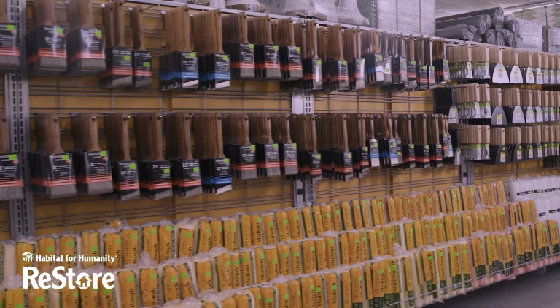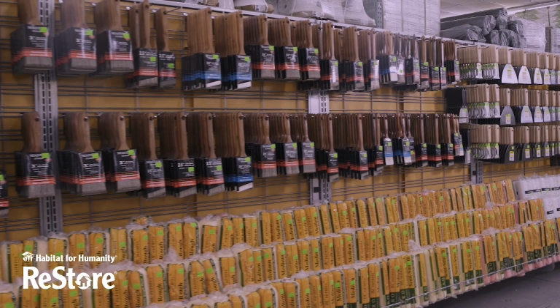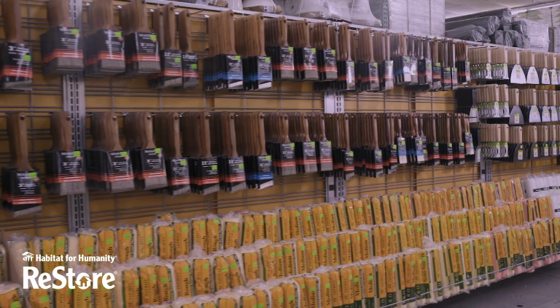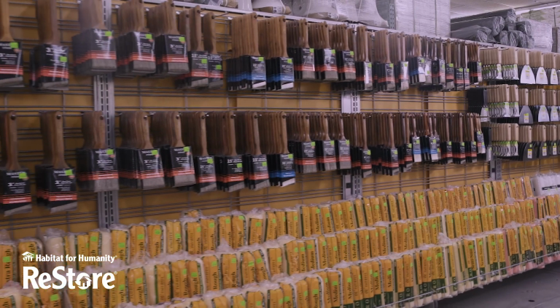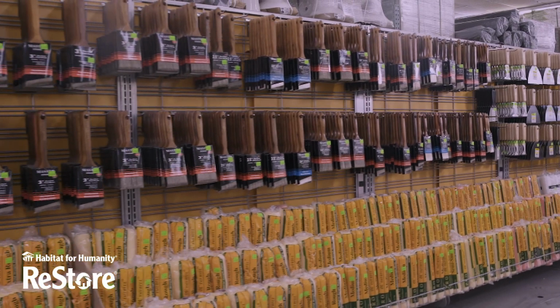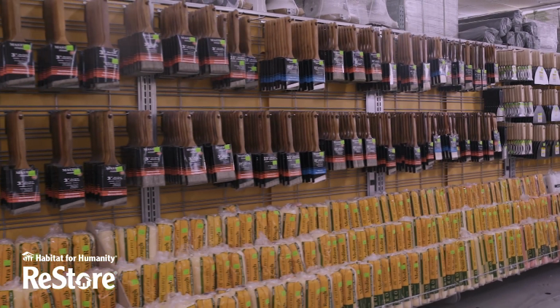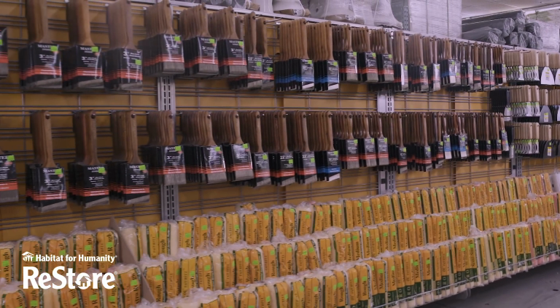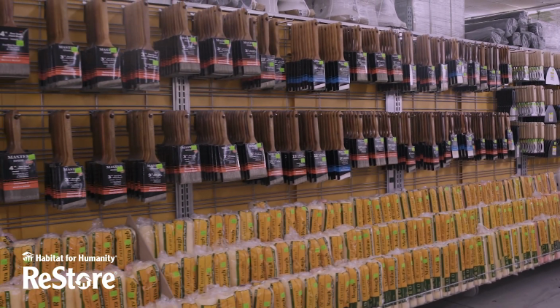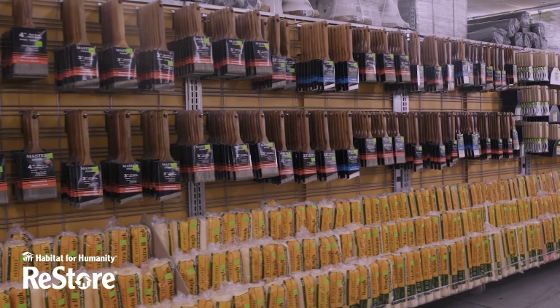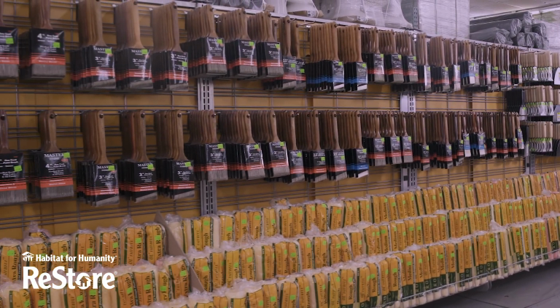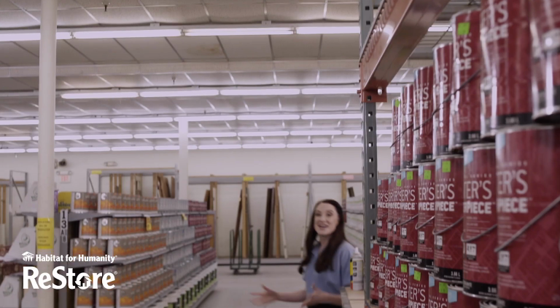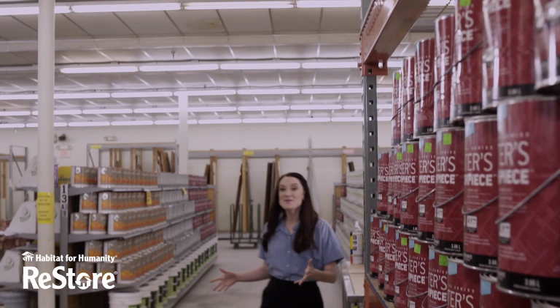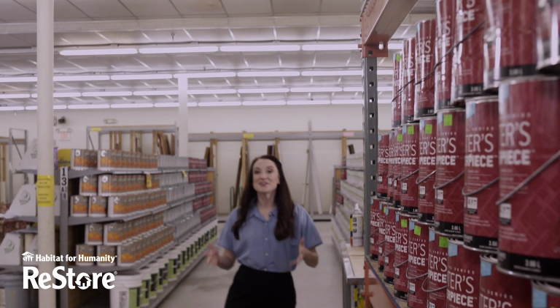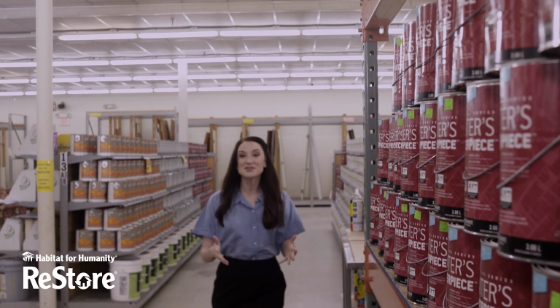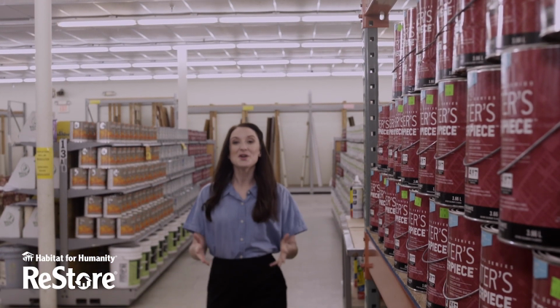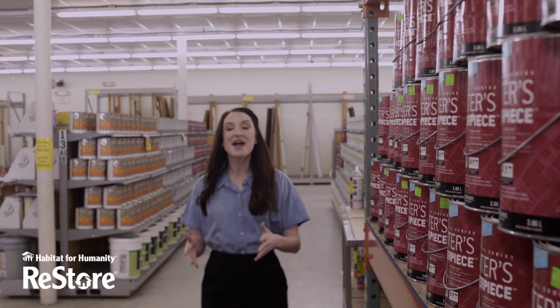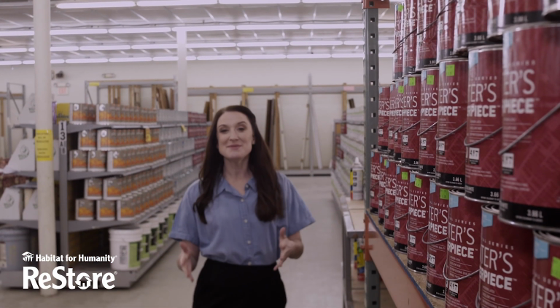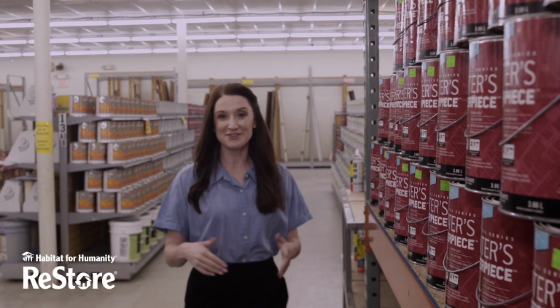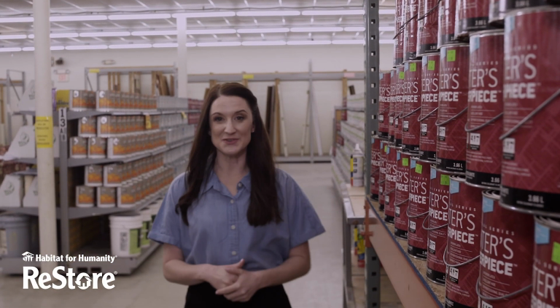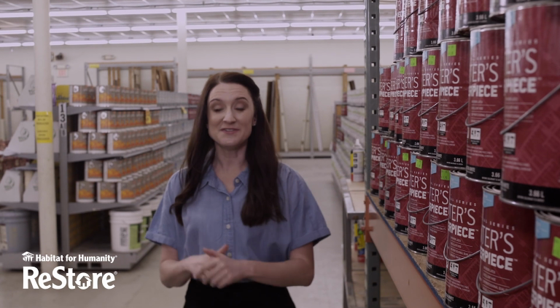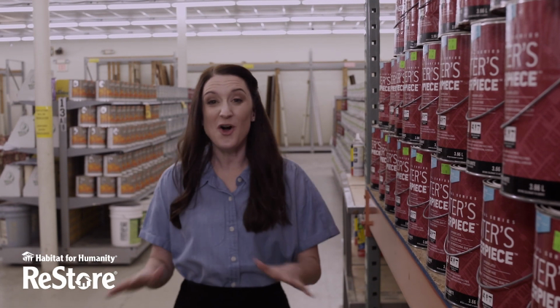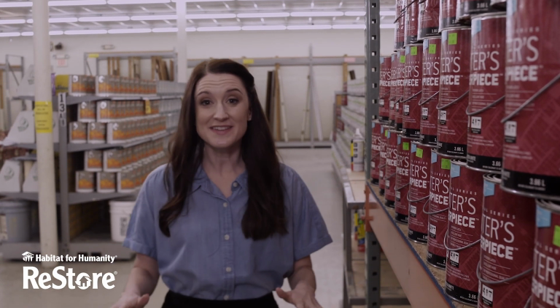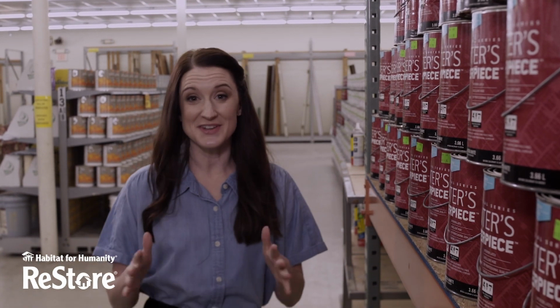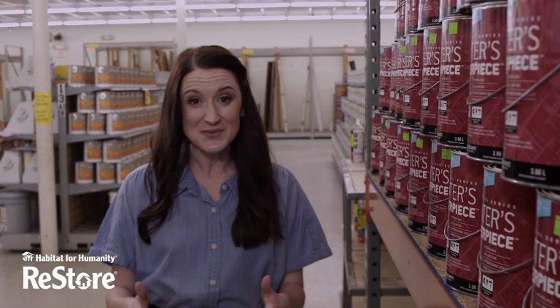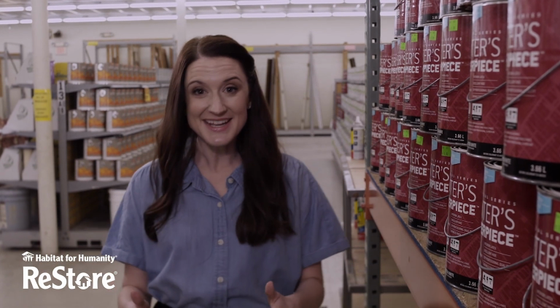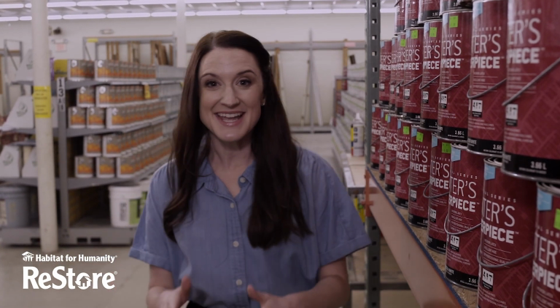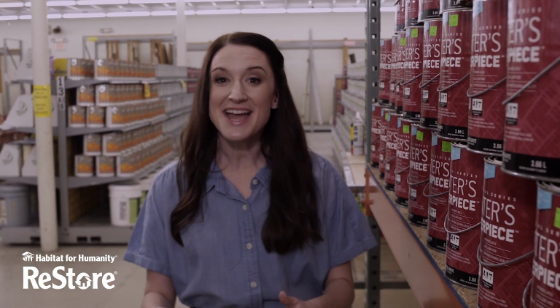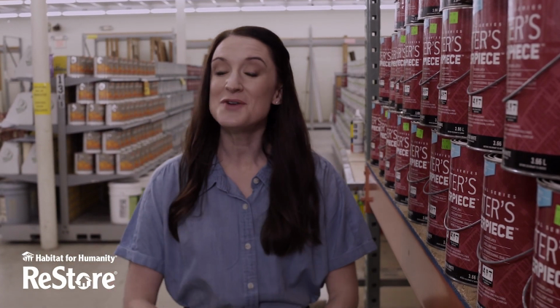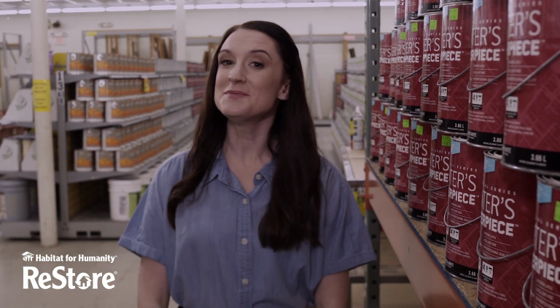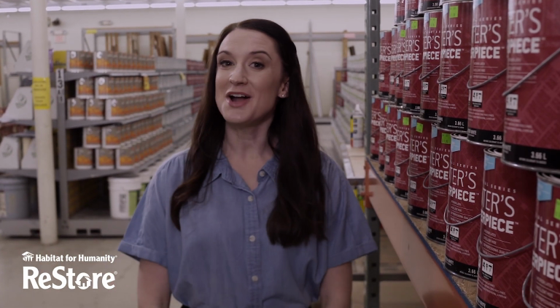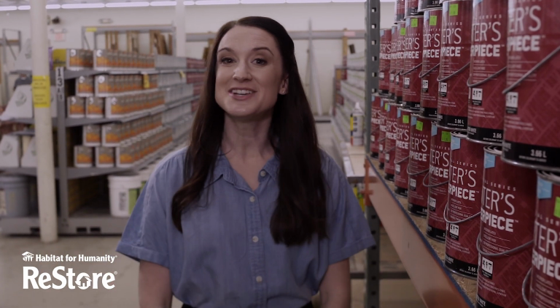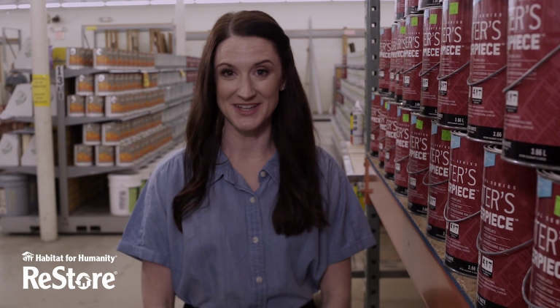you won't want to miss out on great deals for a great cause. Come by one of our Central Oklahoma Habitat Restores to find all the accessories you need to get your next home improvement project rolling.